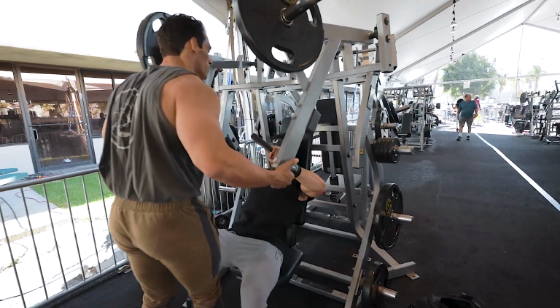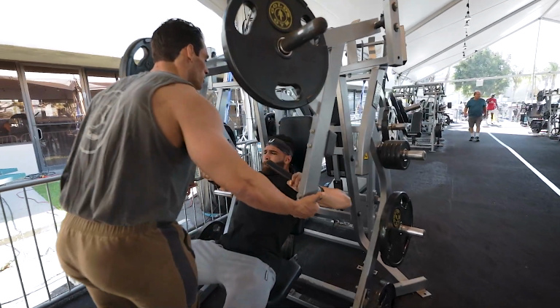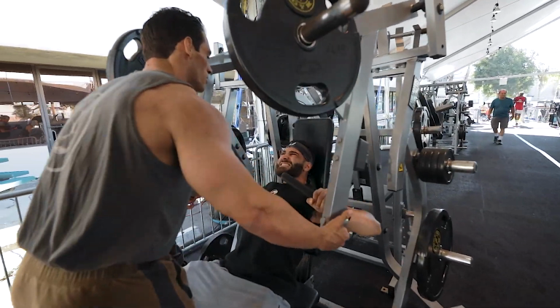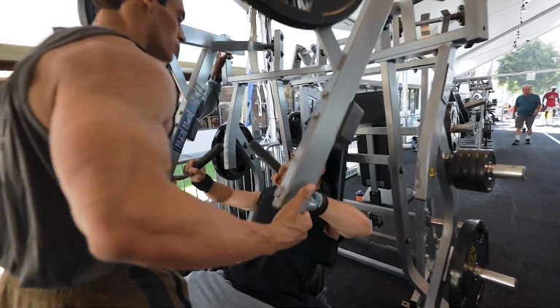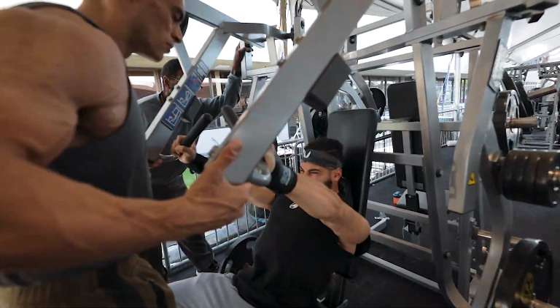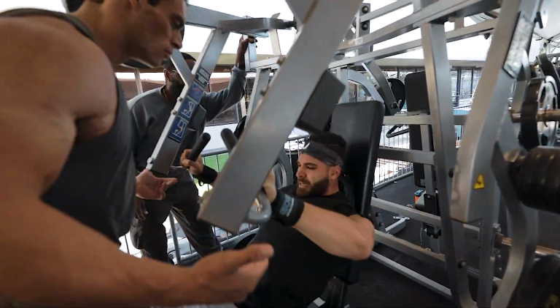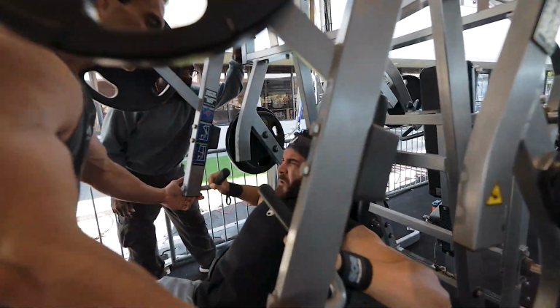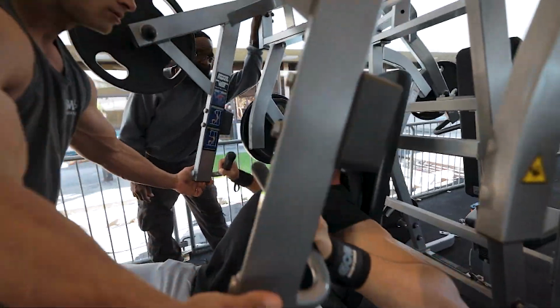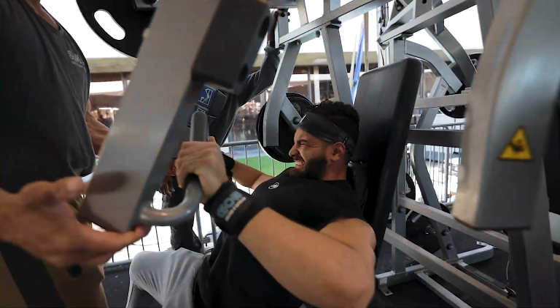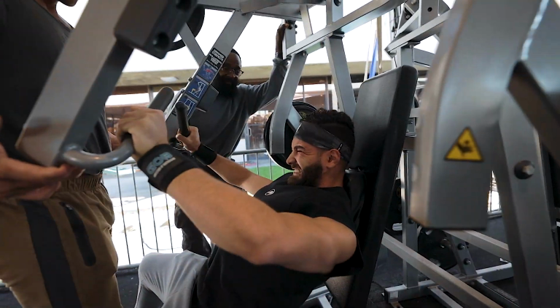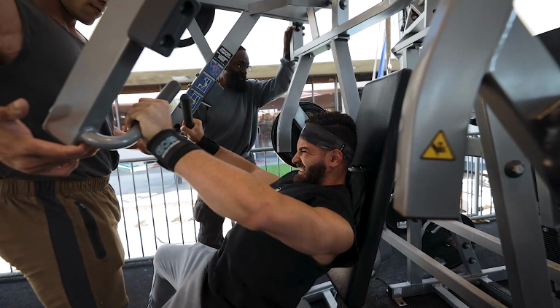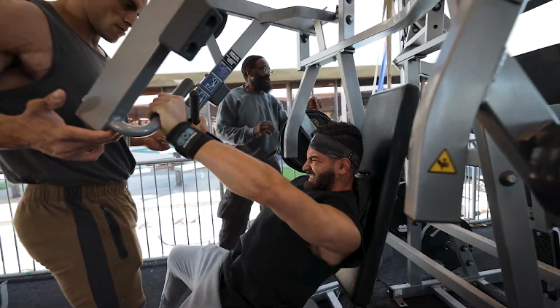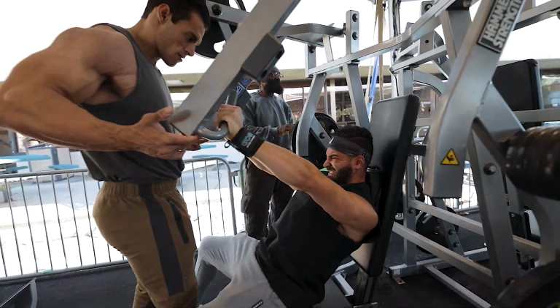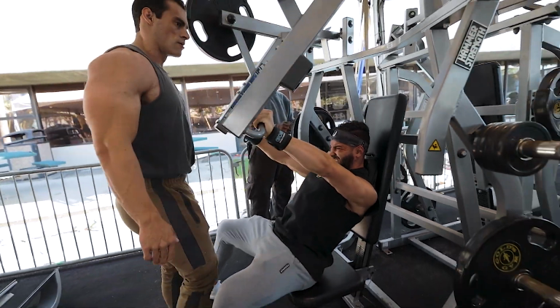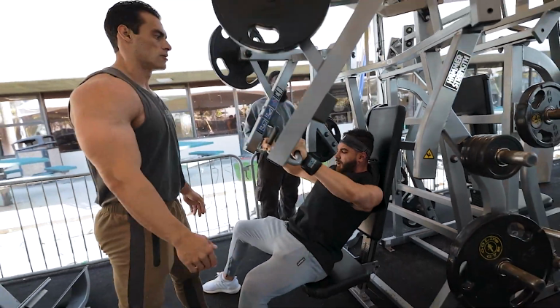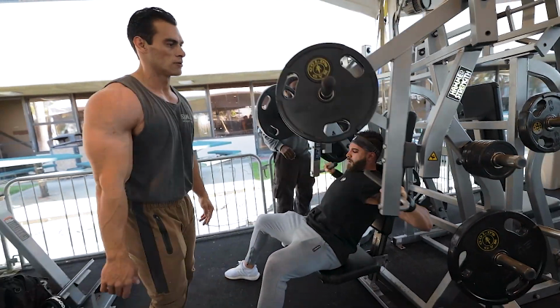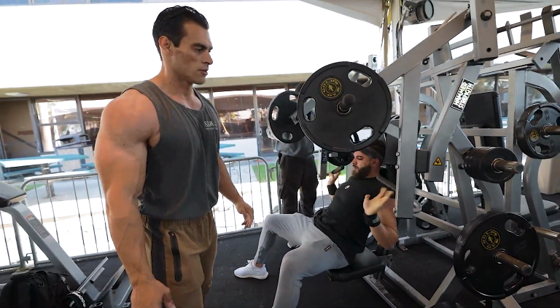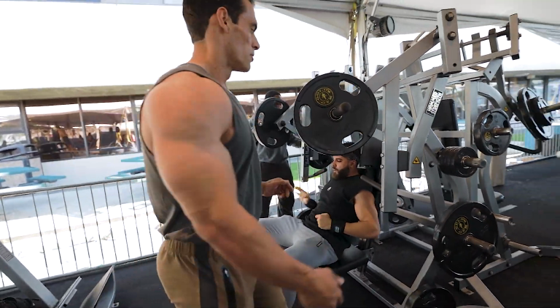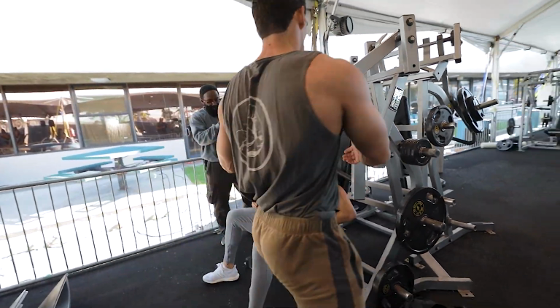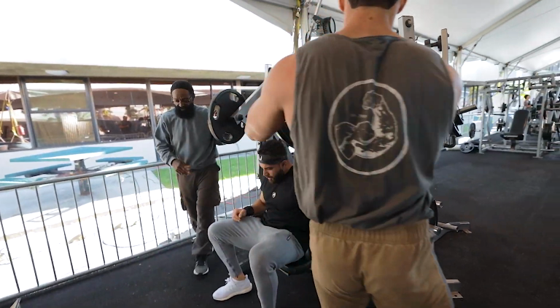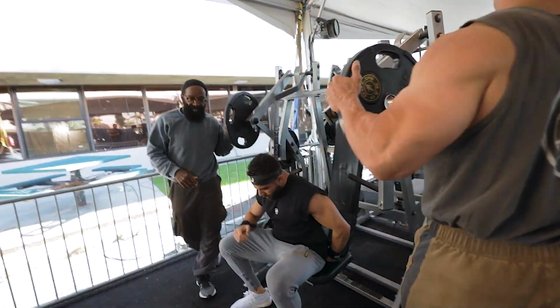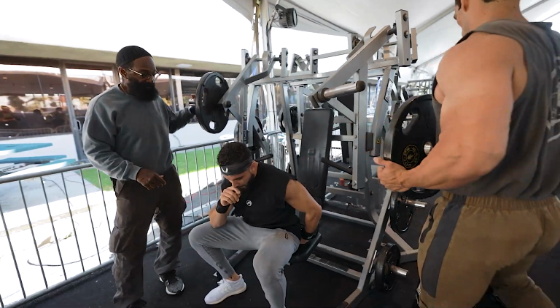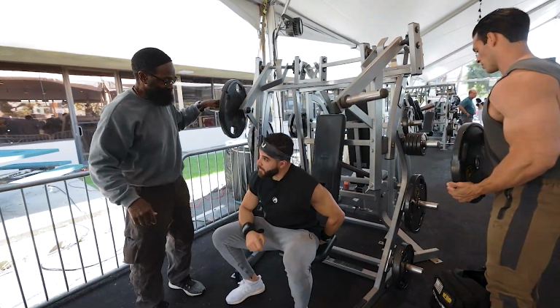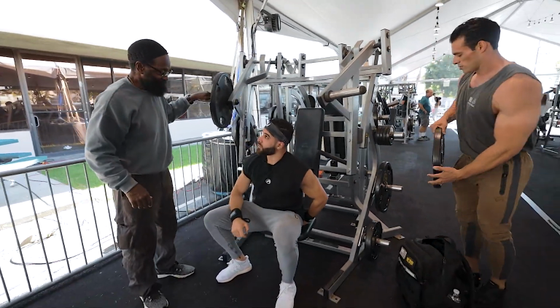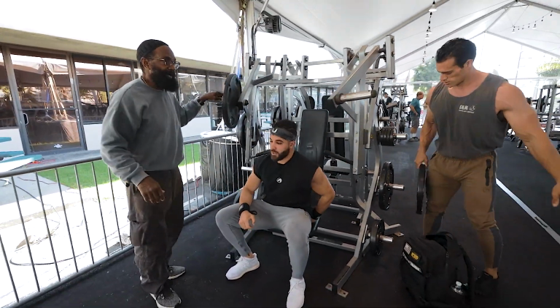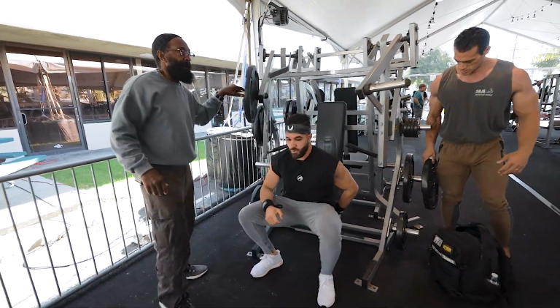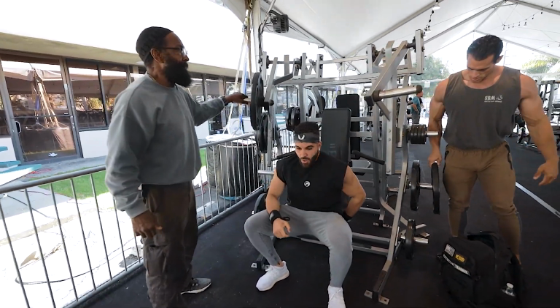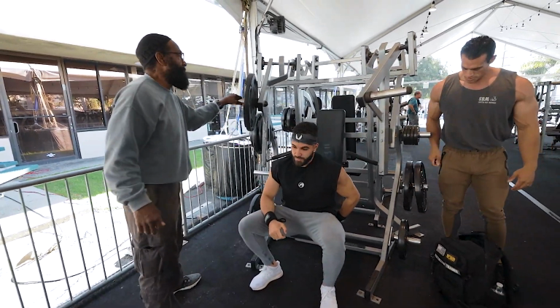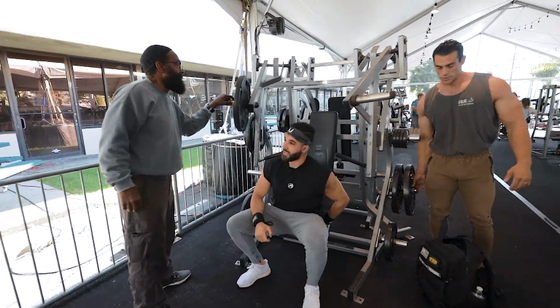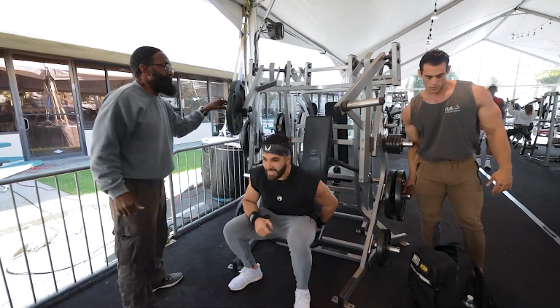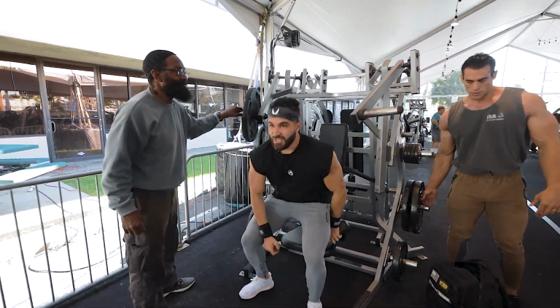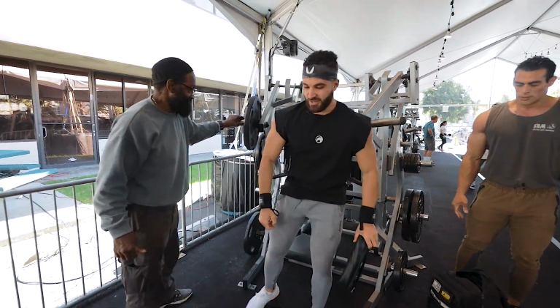Come on — big one, big one, big one. Again. That's it right there, perfect. Good — how'd it feel? Feels great, Charles. Oh, this is intense! It's good though.